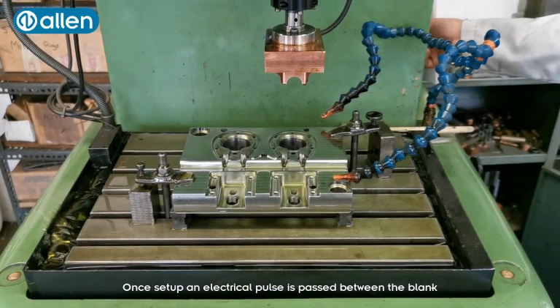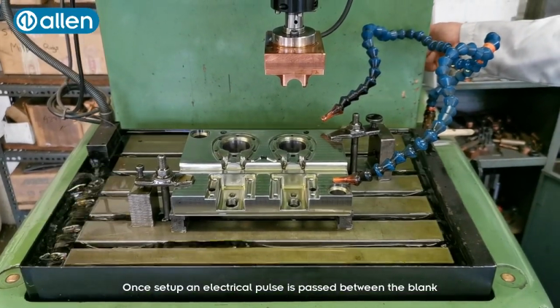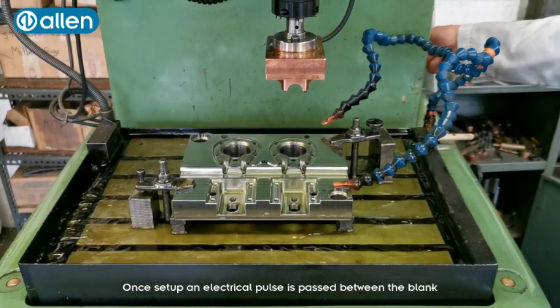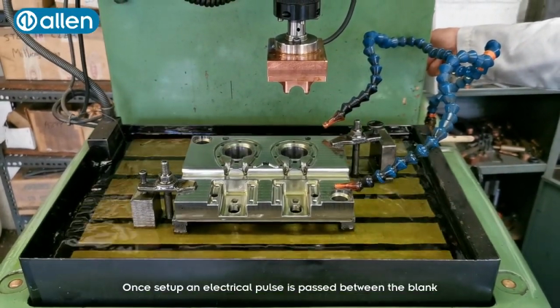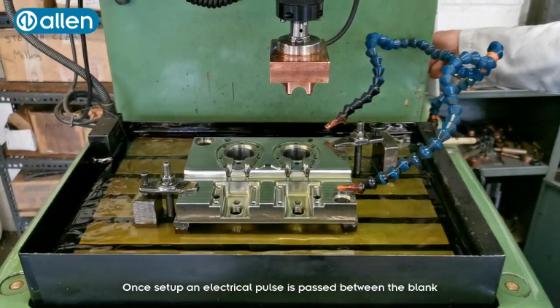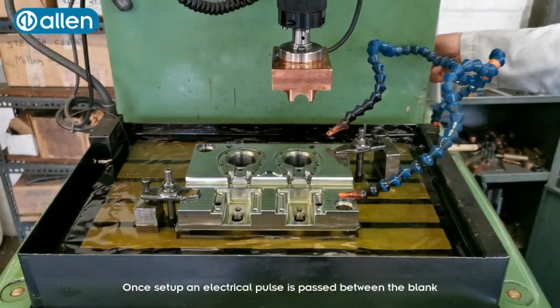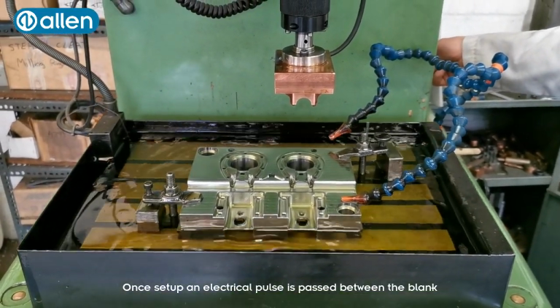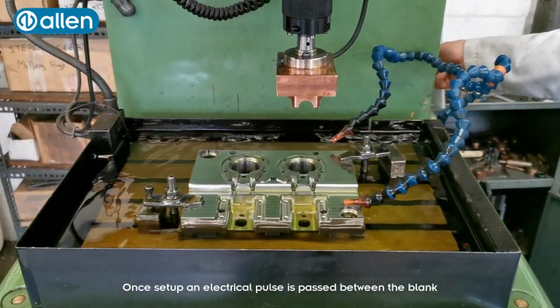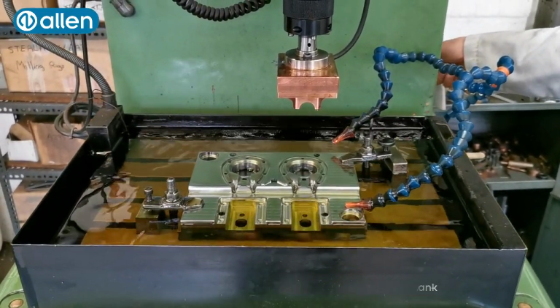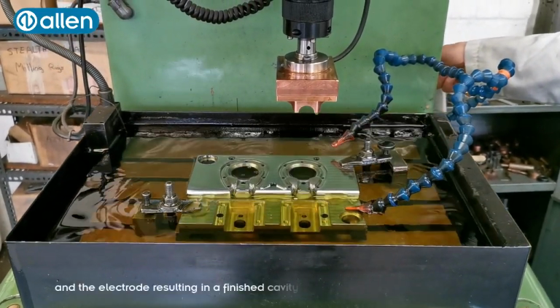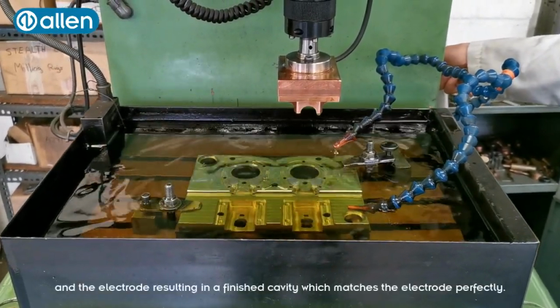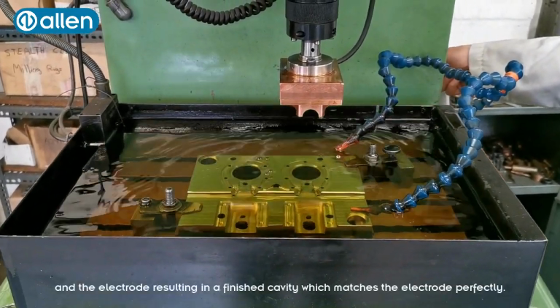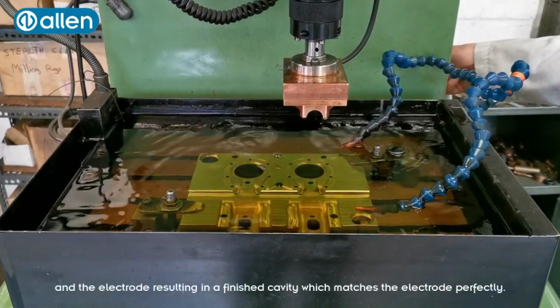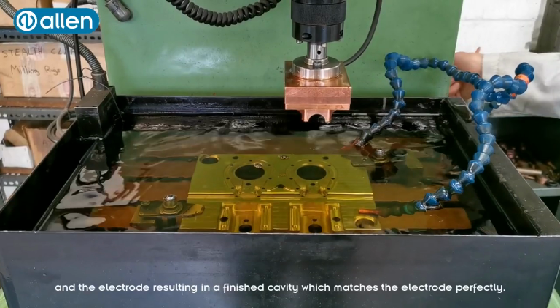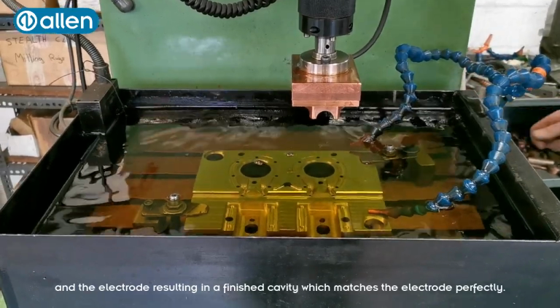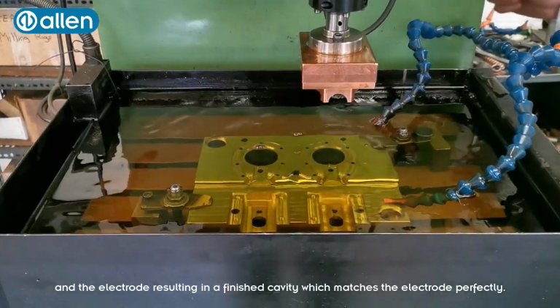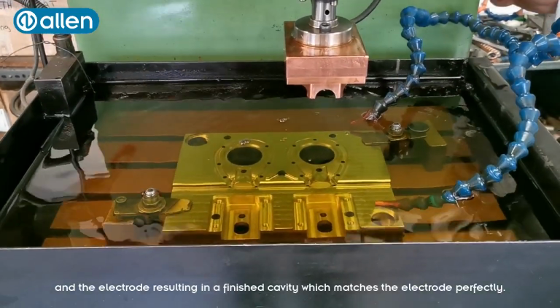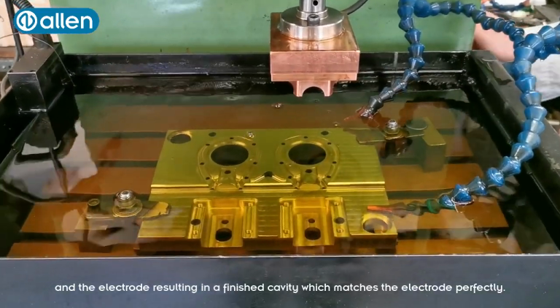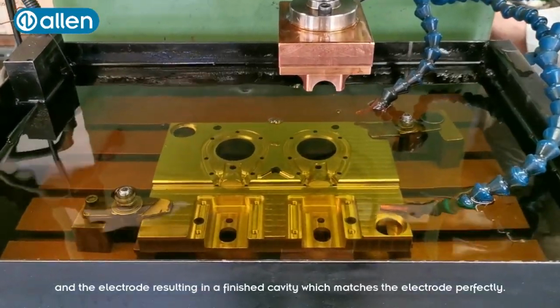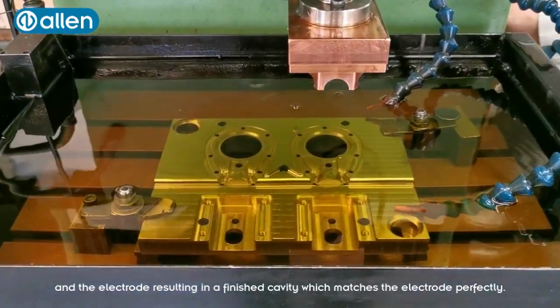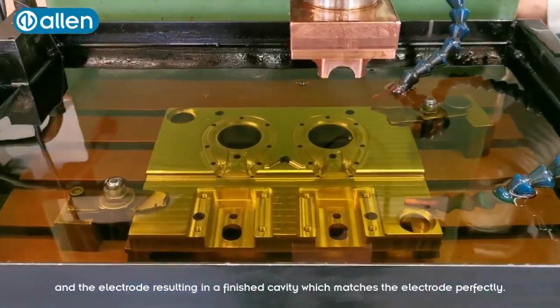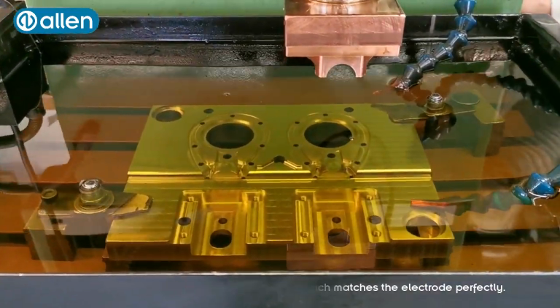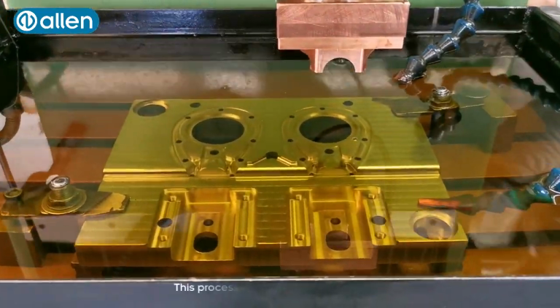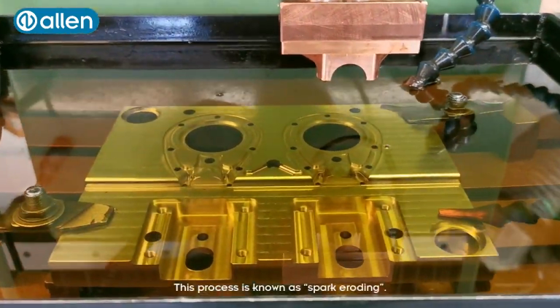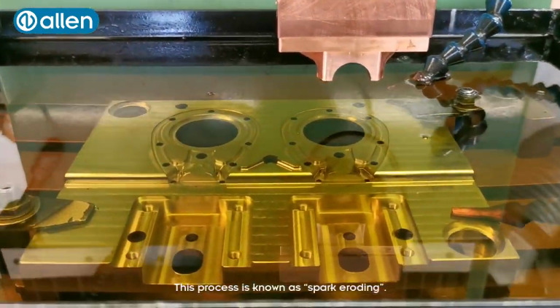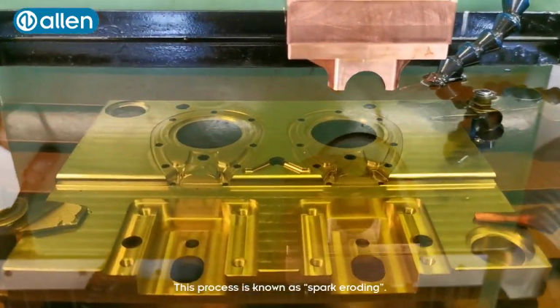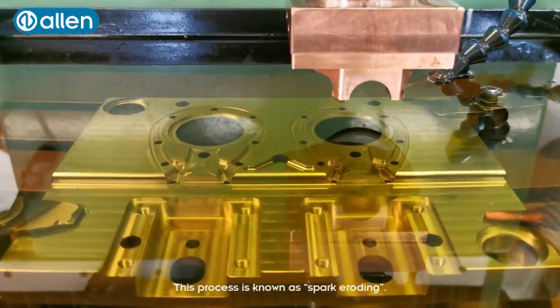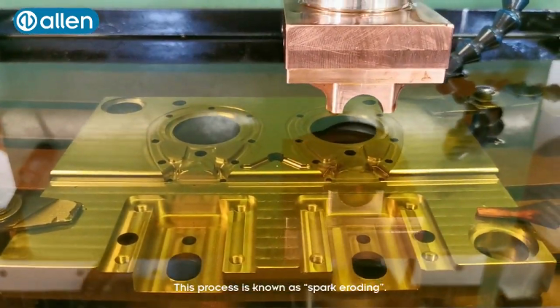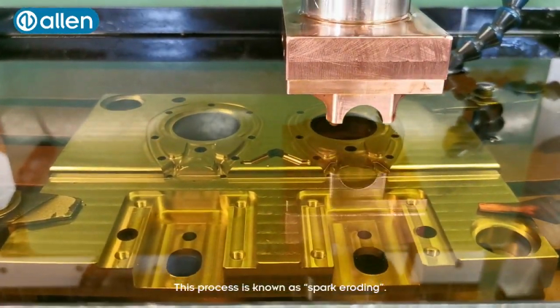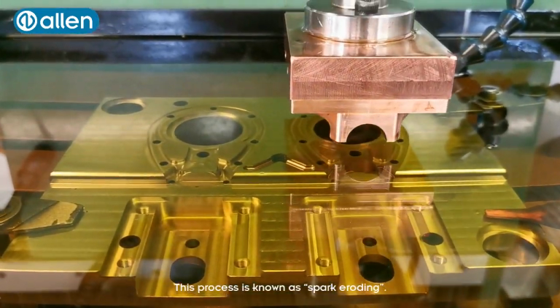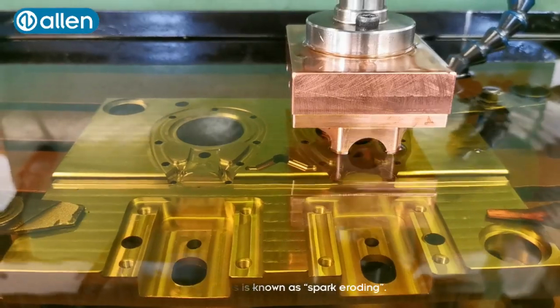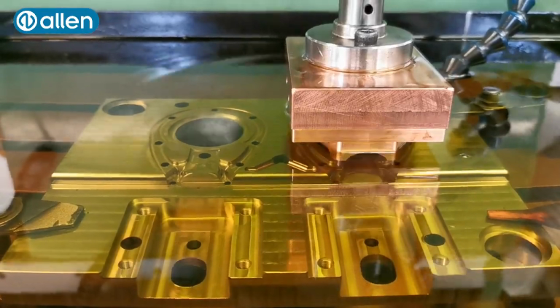Once set up, an electrical pulse is passed between the blank and the electrode, resulting in the finished cavity which matches the electrode perfectly. This process is known as spark eroding.